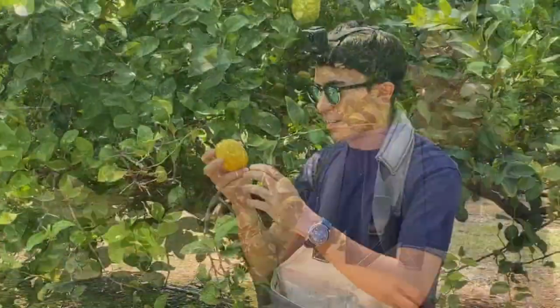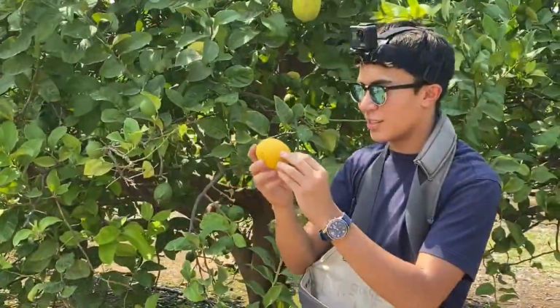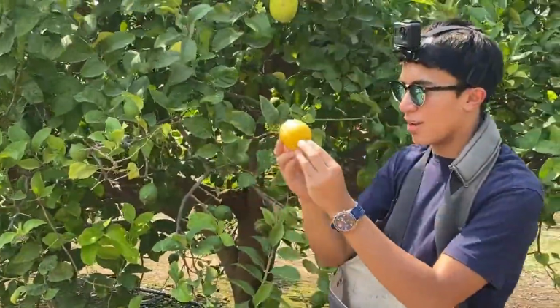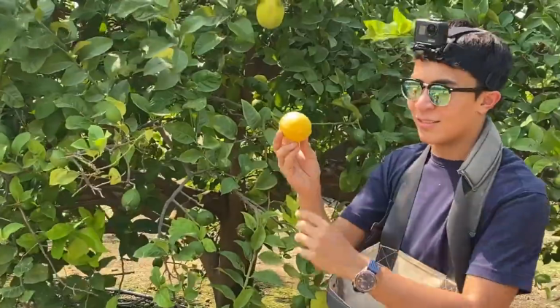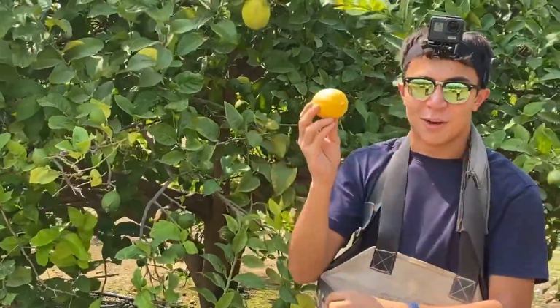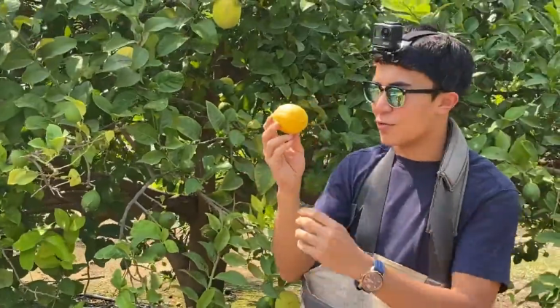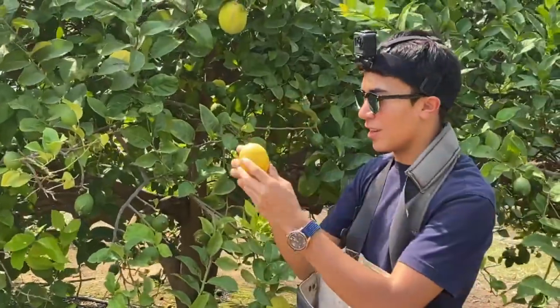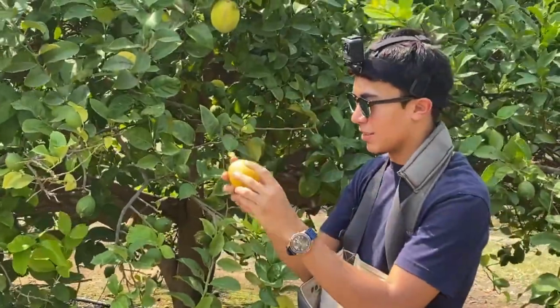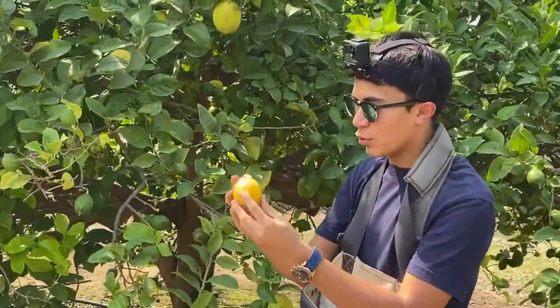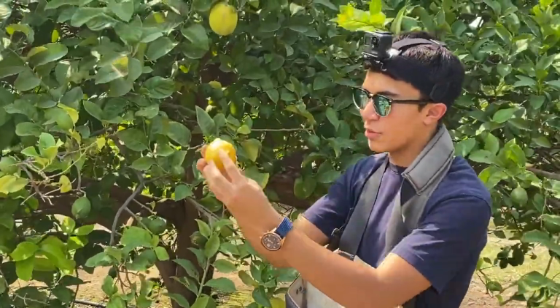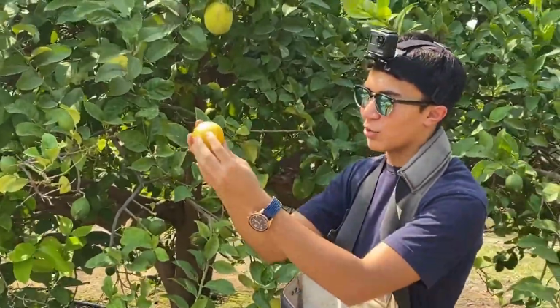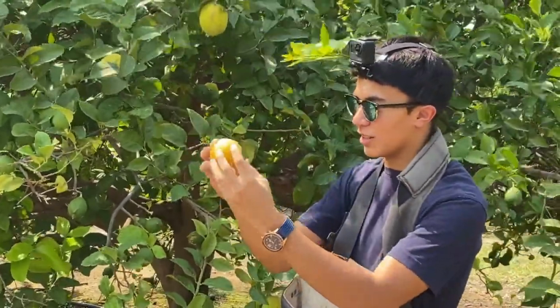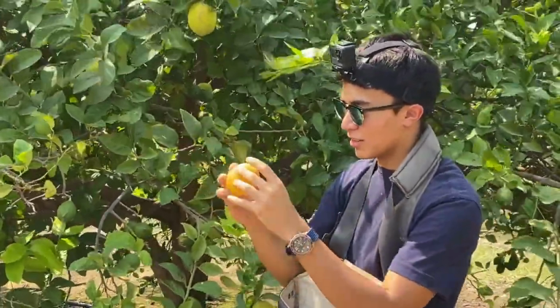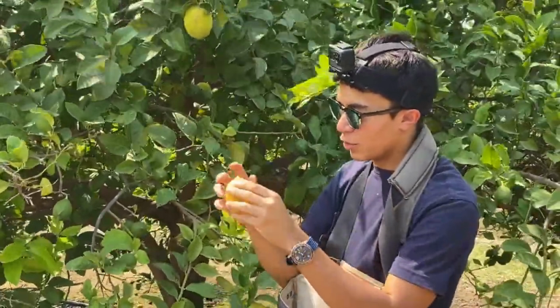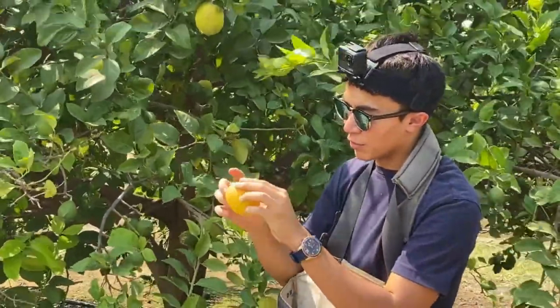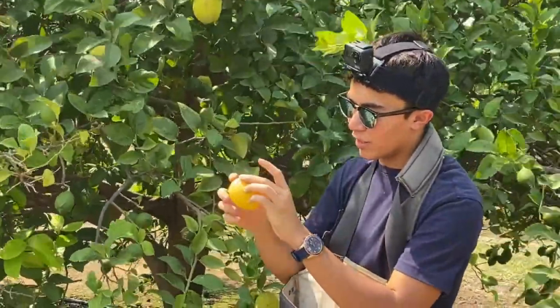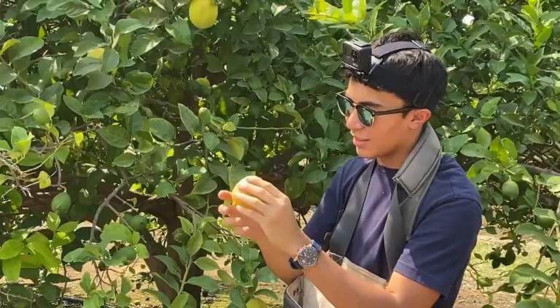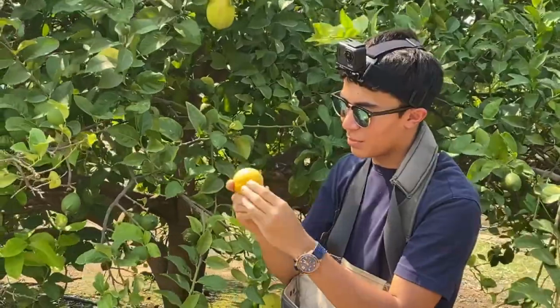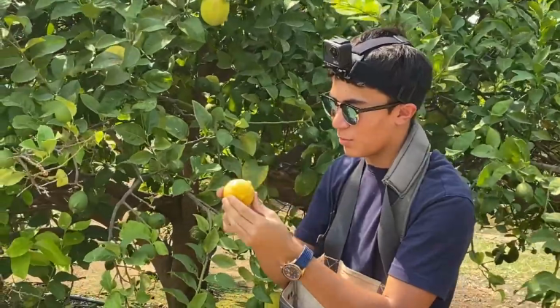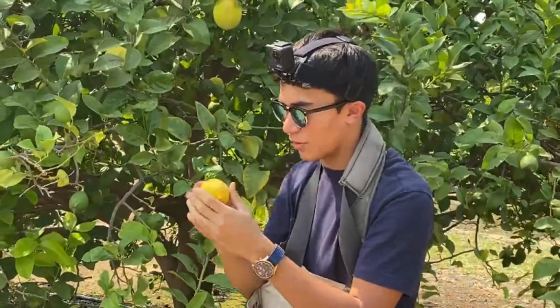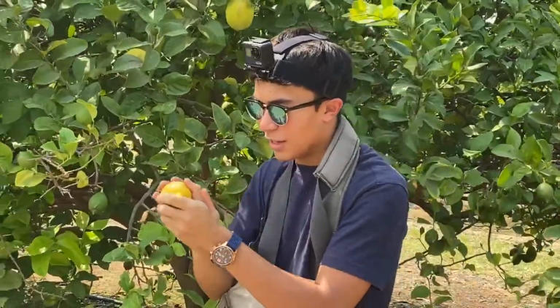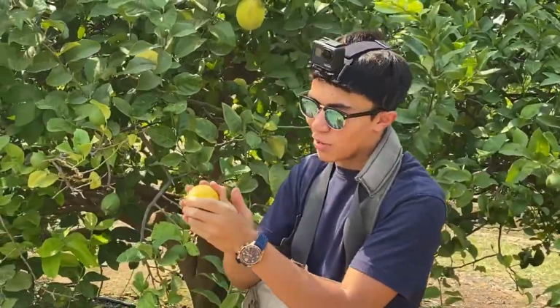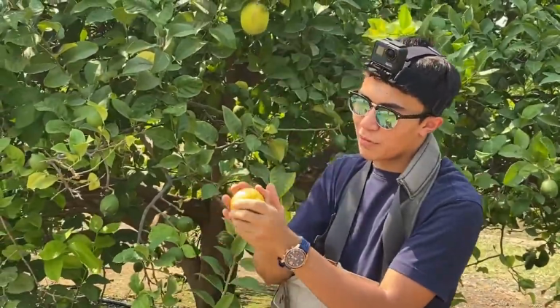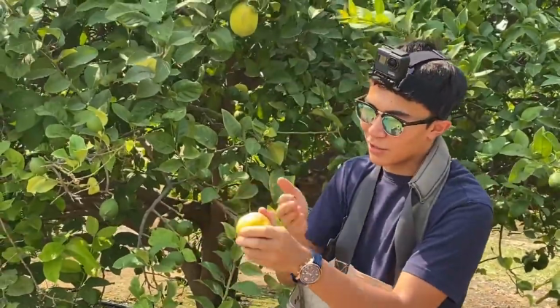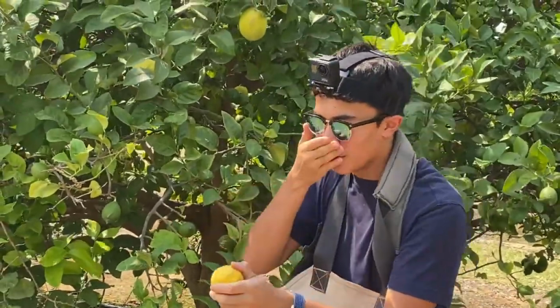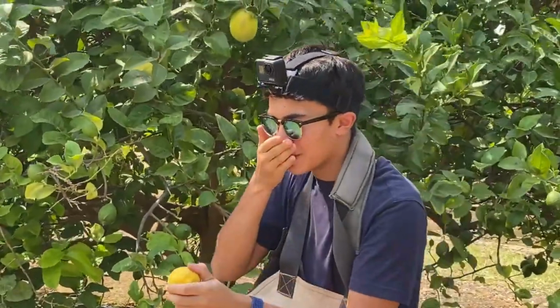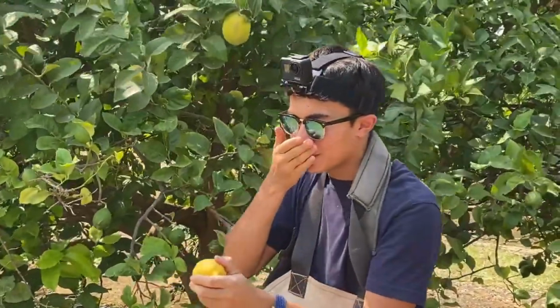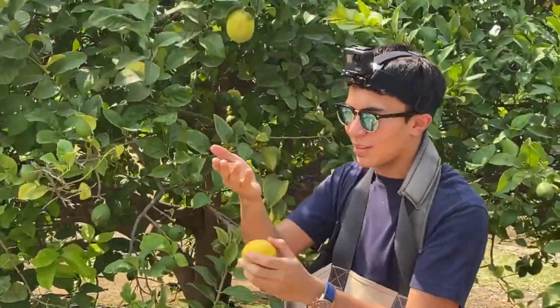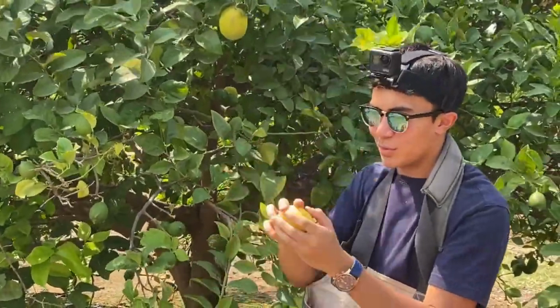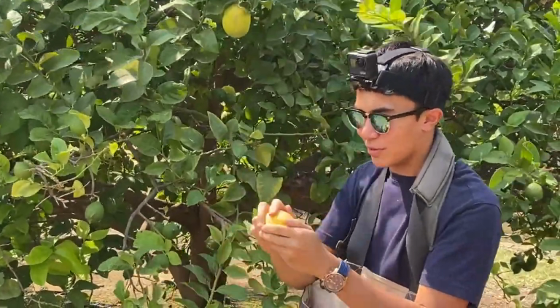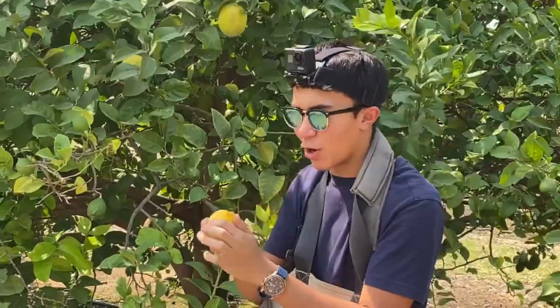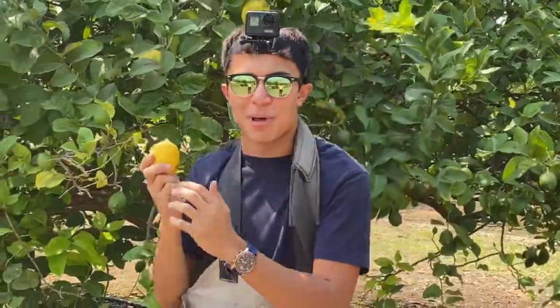This is one of the Eureka lemons. Beautiful yellow around it, beautiful little point at the end. This is absolutely beautiful. You can rub your fingers on it and smell your fingers — so aromatic.